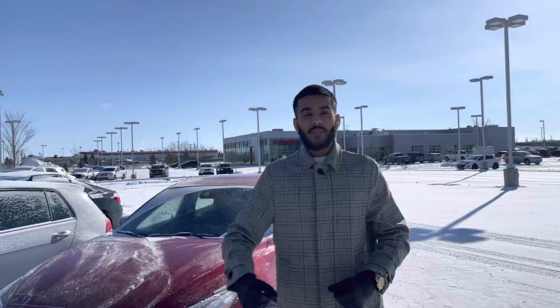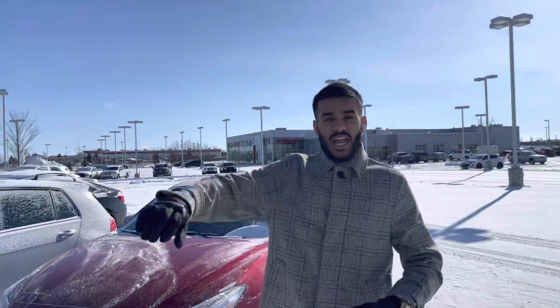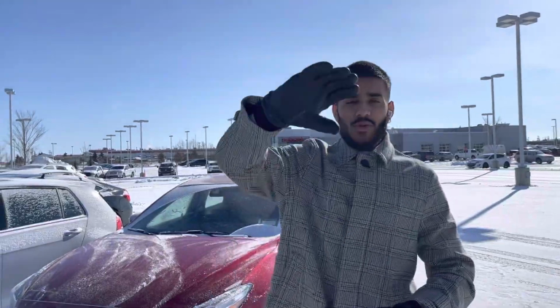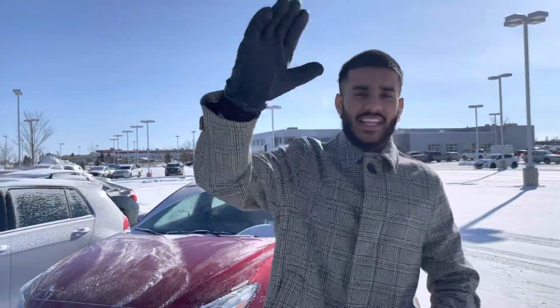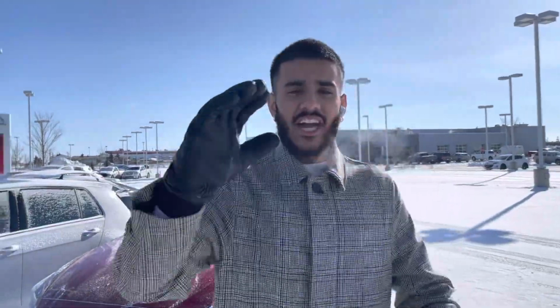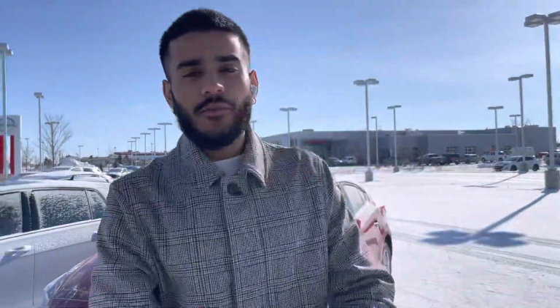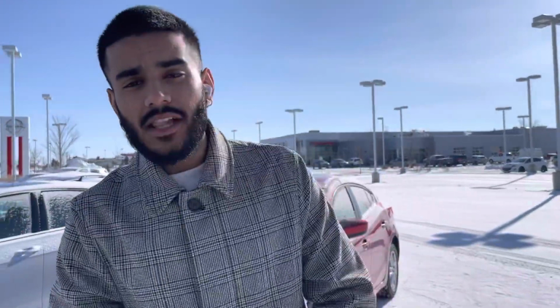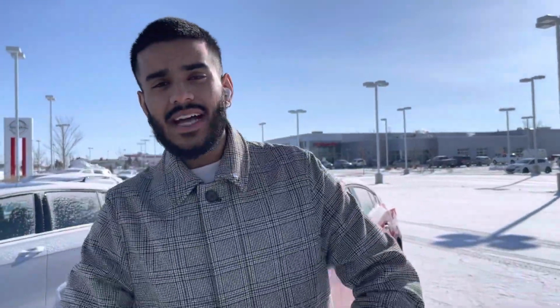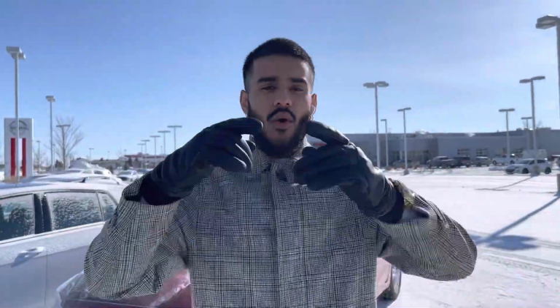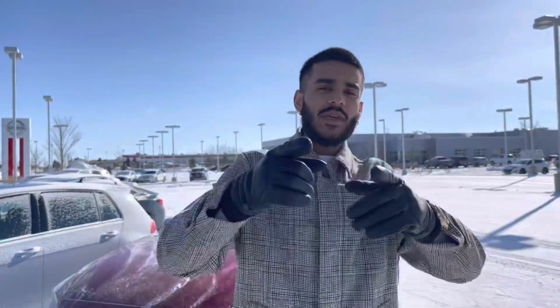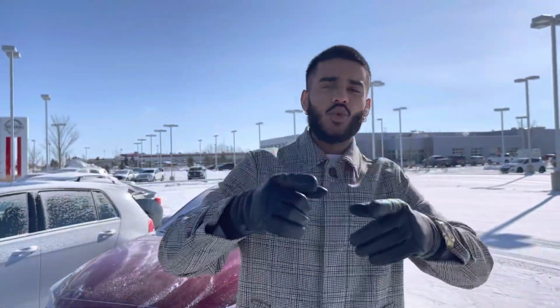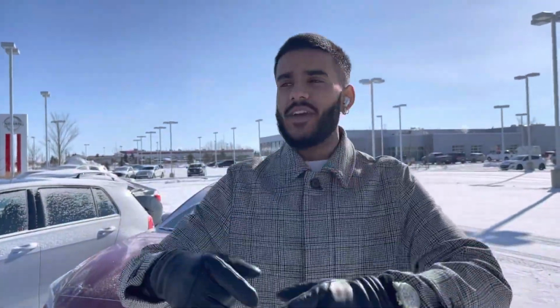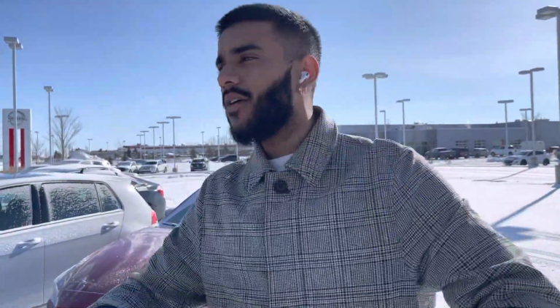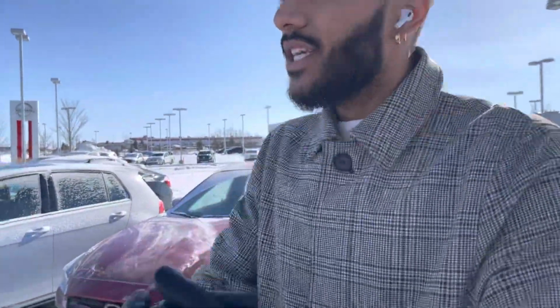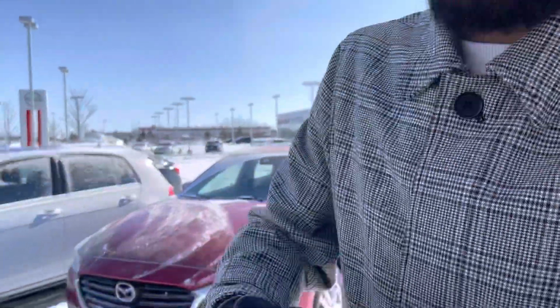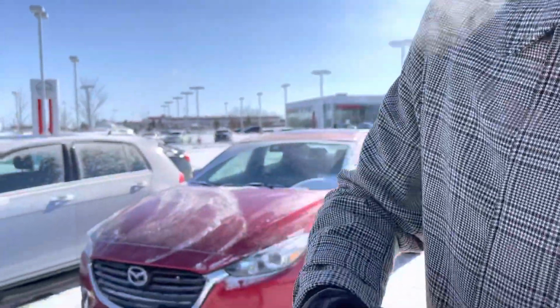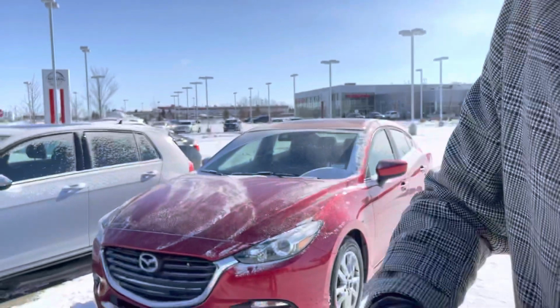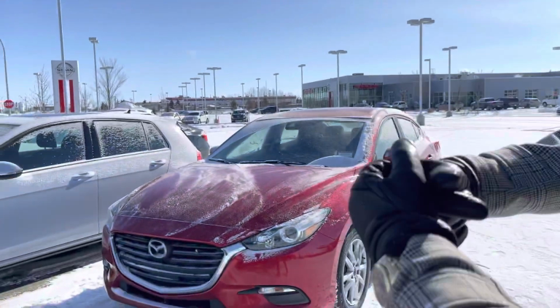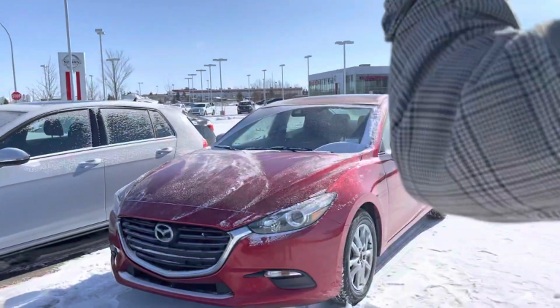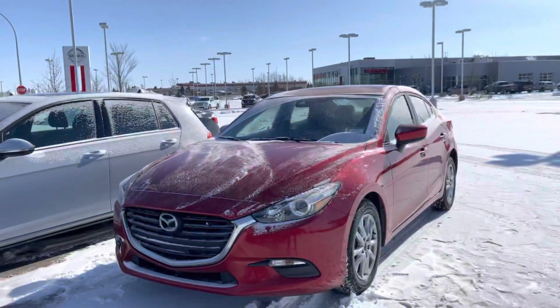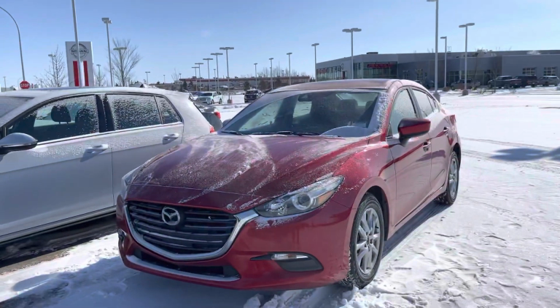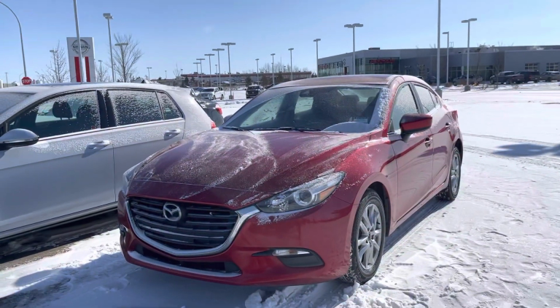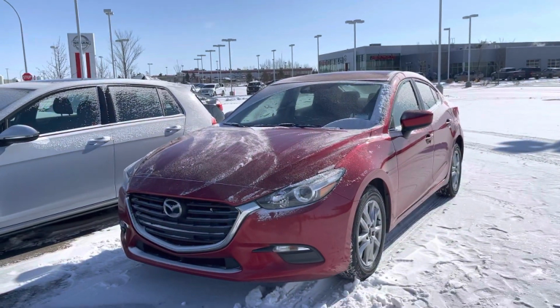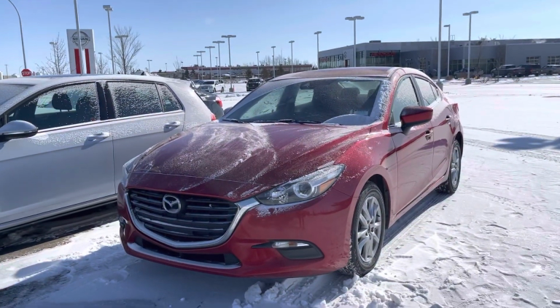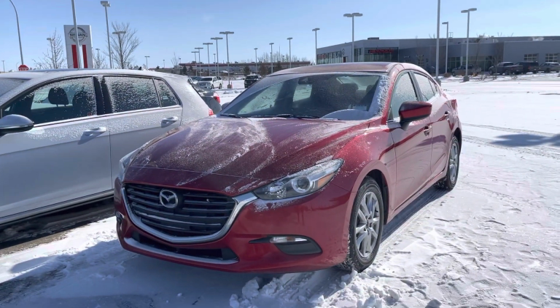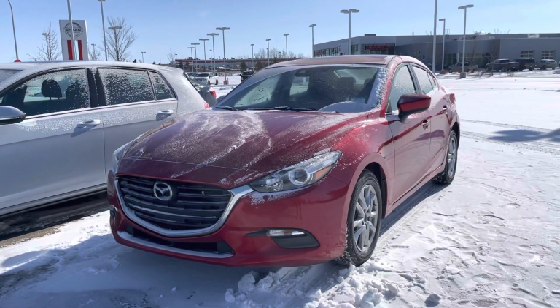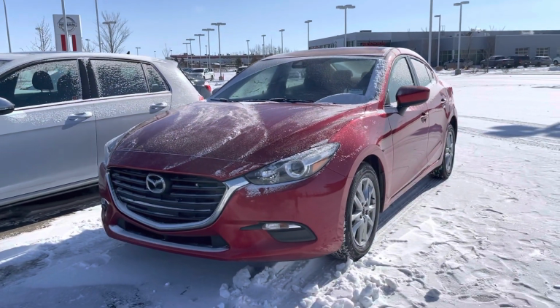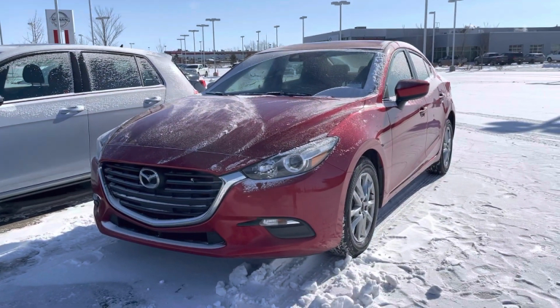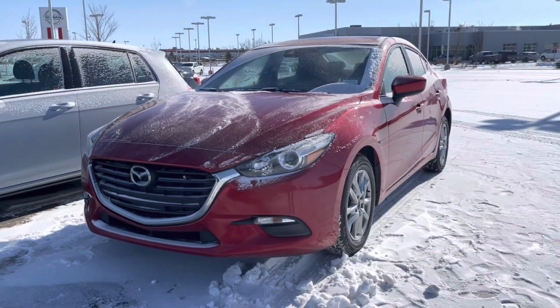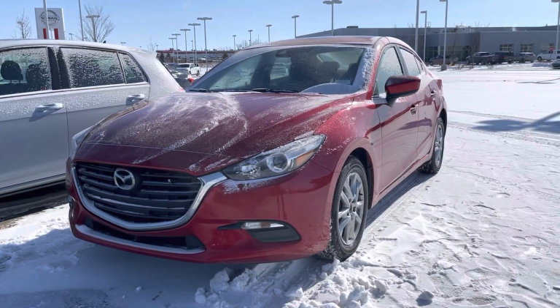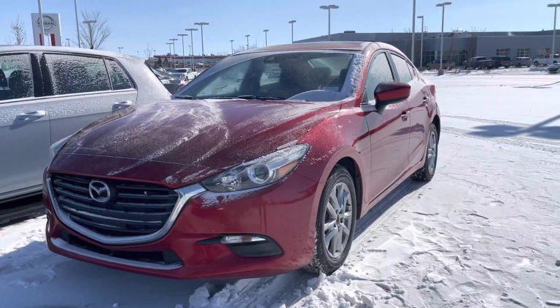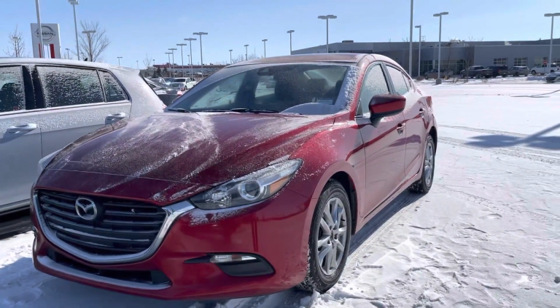Hey there Brianna, it's Jazzy from LA Mazda. I wanted to make you a quick video with your face and name on it. I'm going to show you the beautiful 2018 Mazda 3 I have here for you.